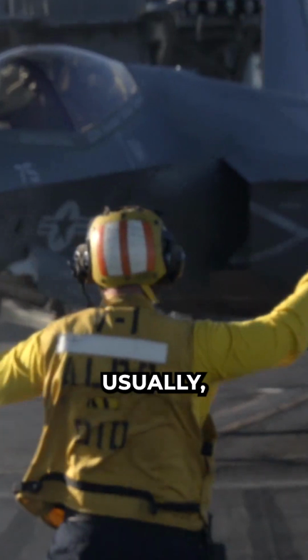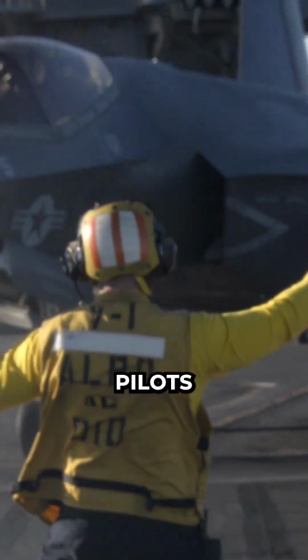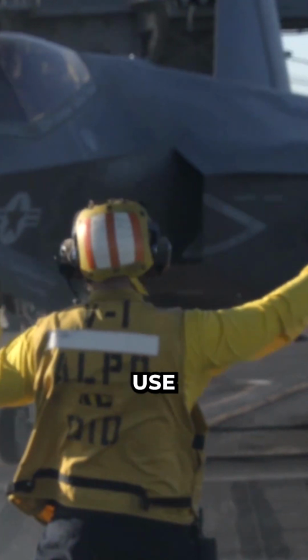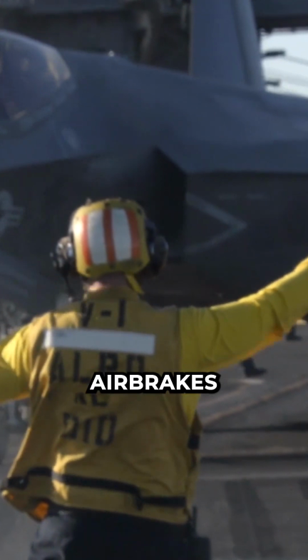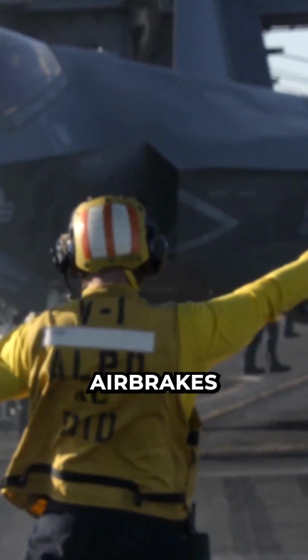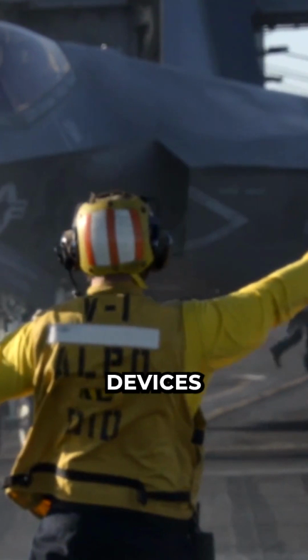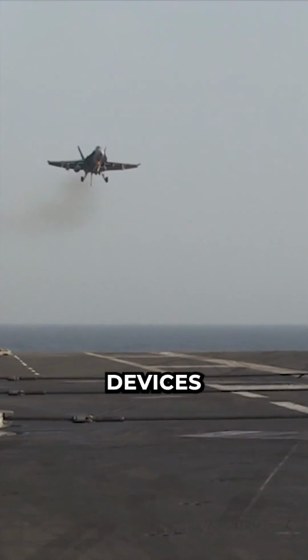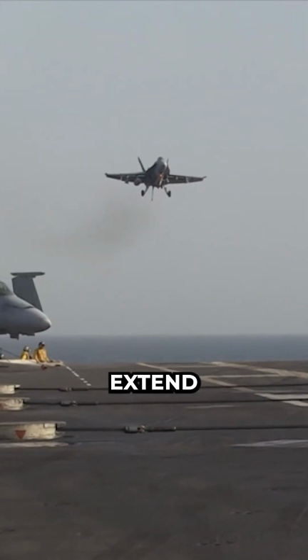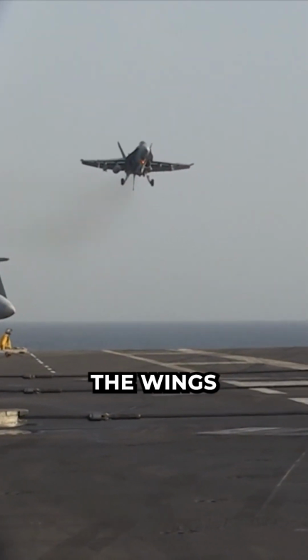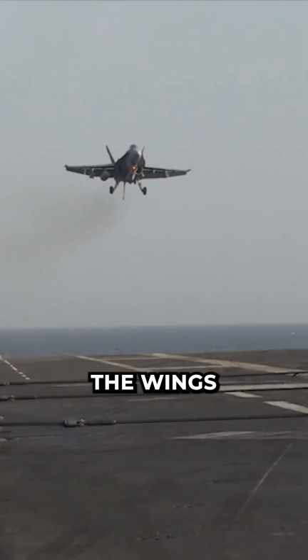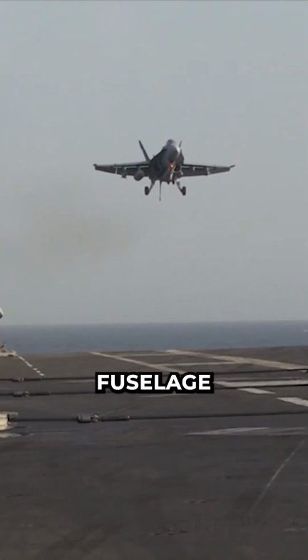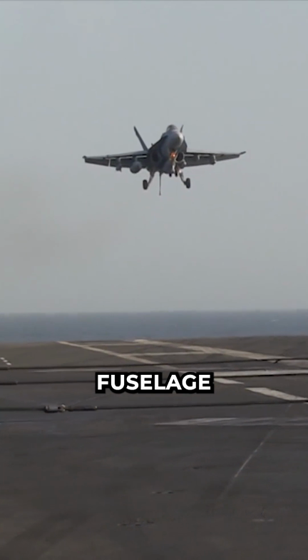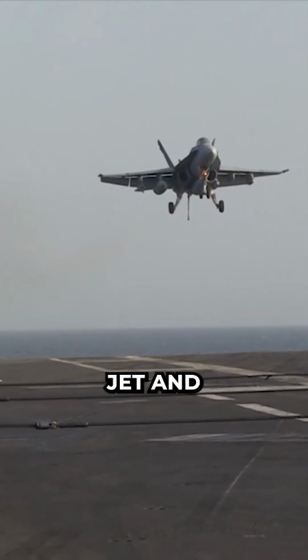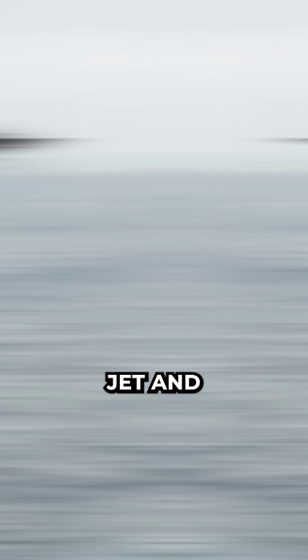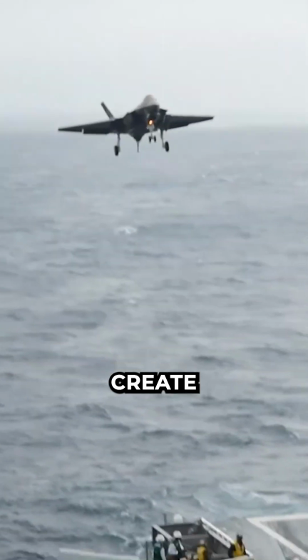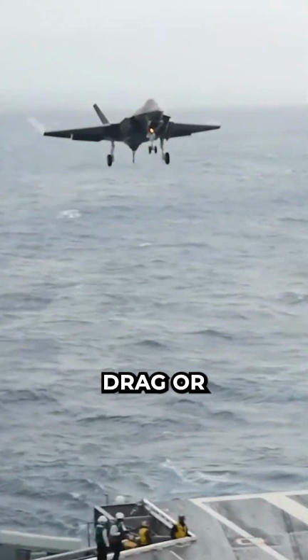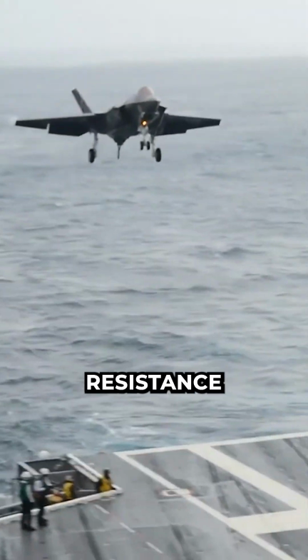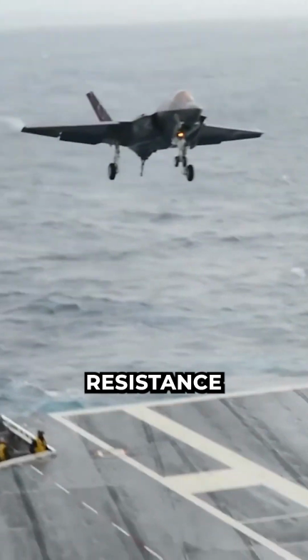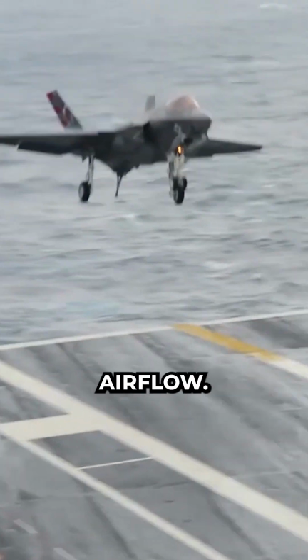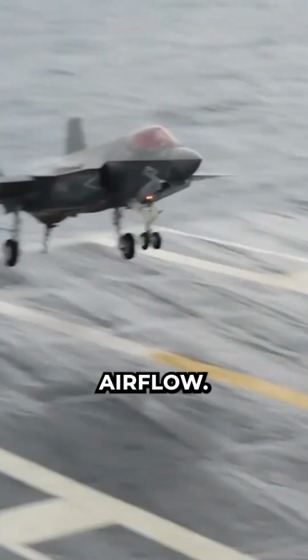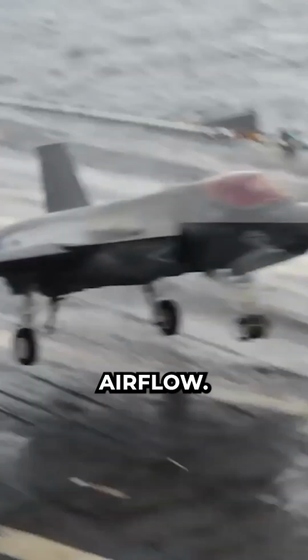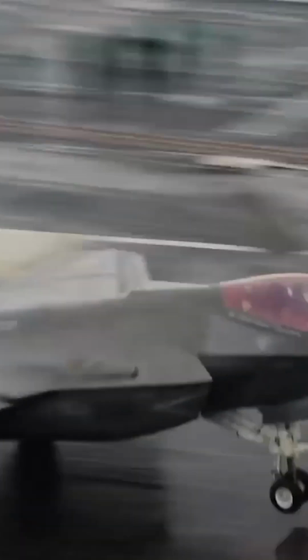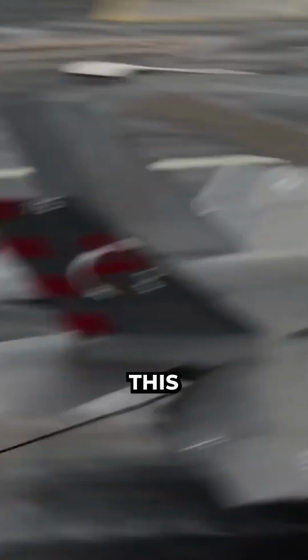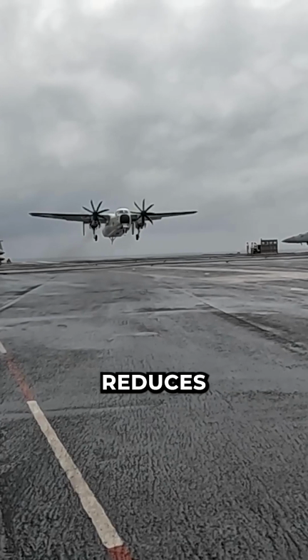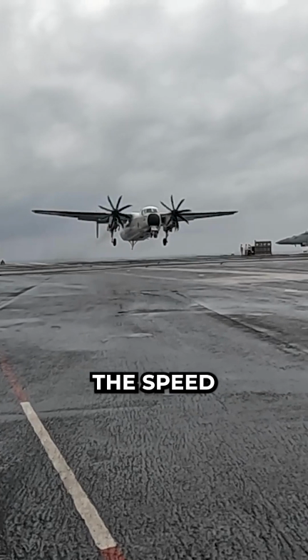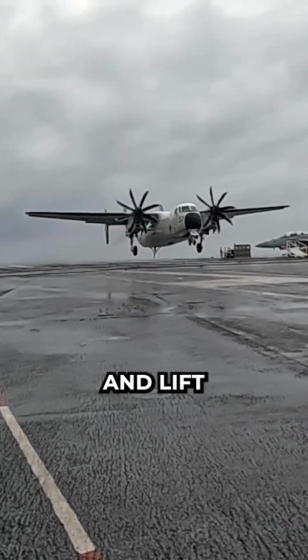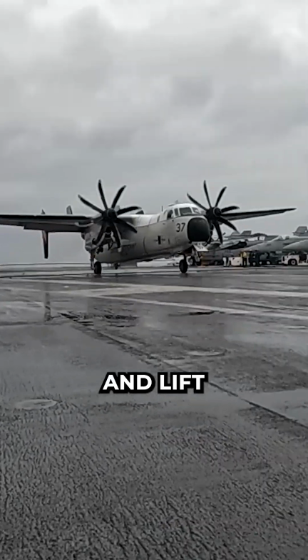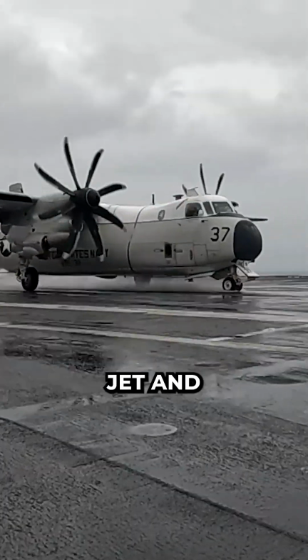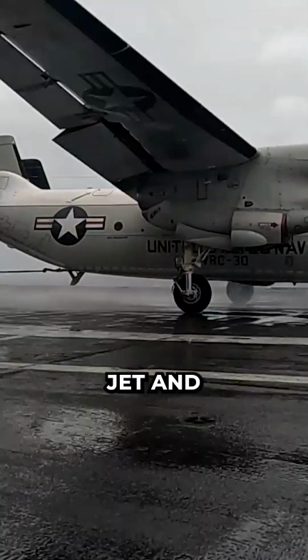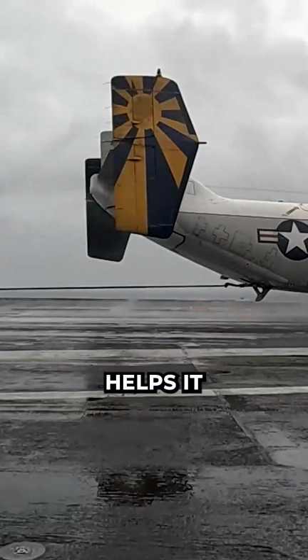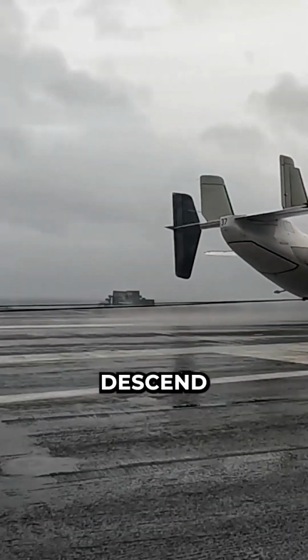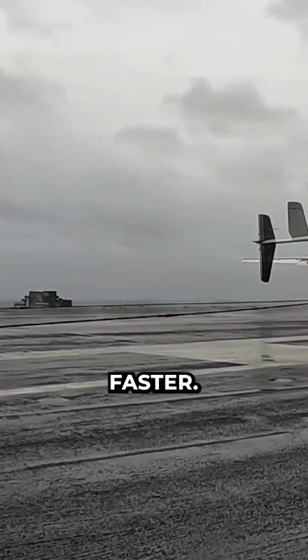Usually, pilots use air brakes, or devices that extend from the wings or the fuselage of the jet, and create drag or resistance to the airflow. This reduces the speed and lift of the jet and helps it descend faster.